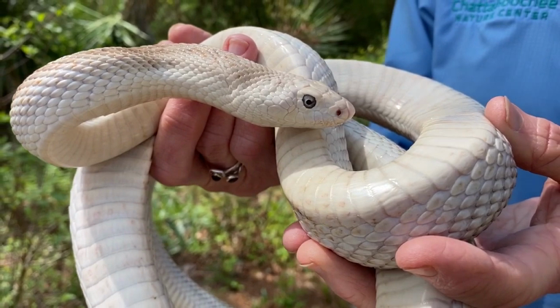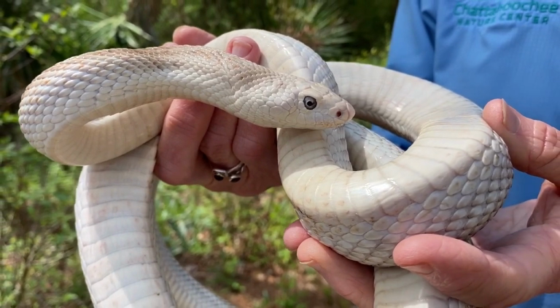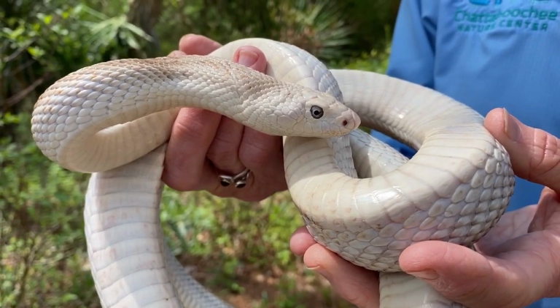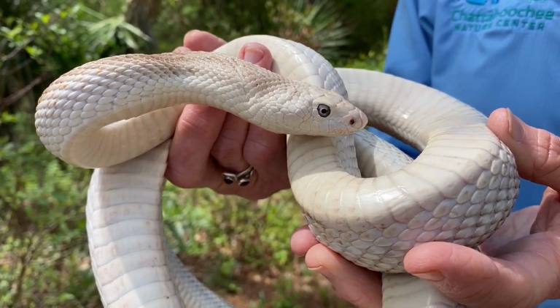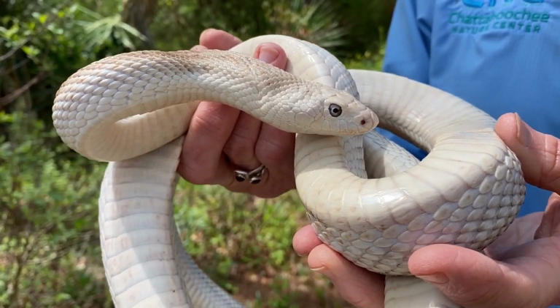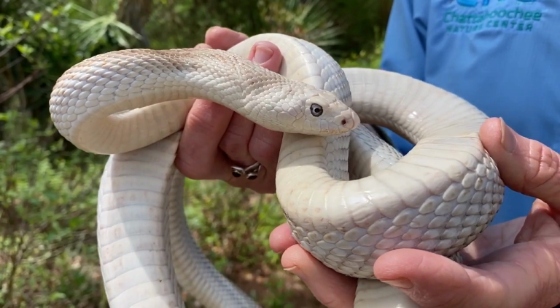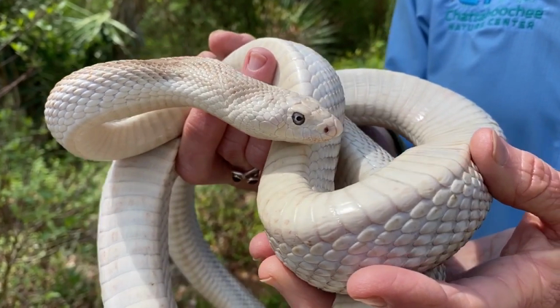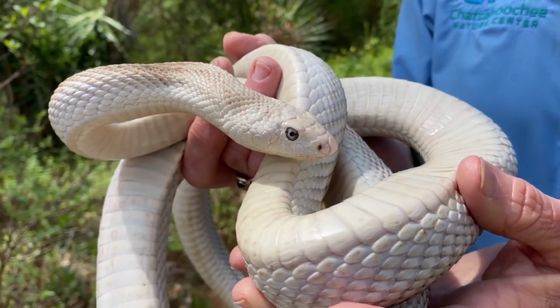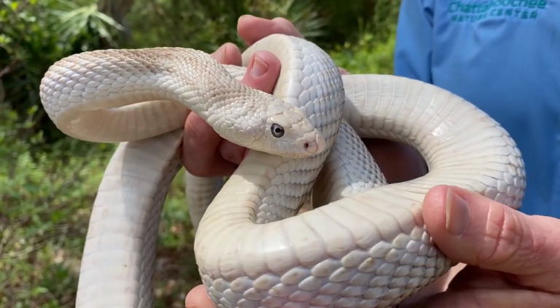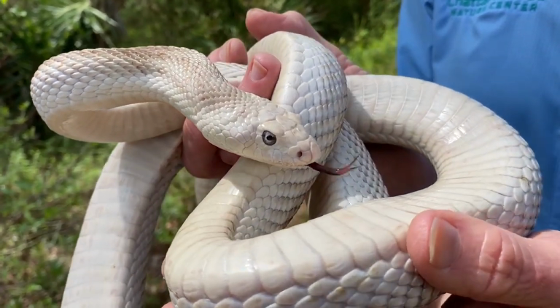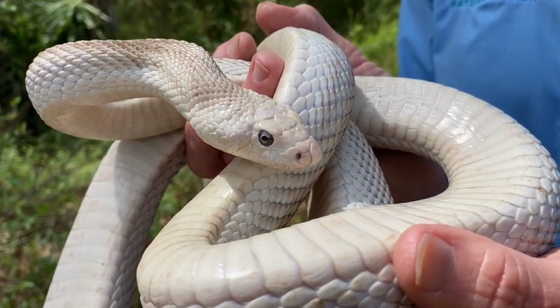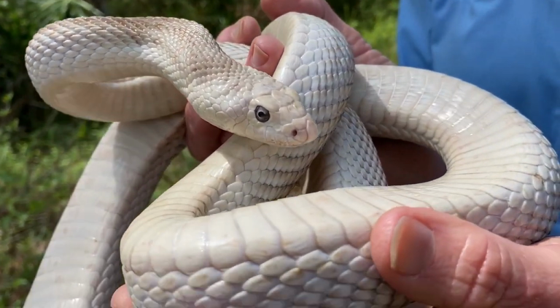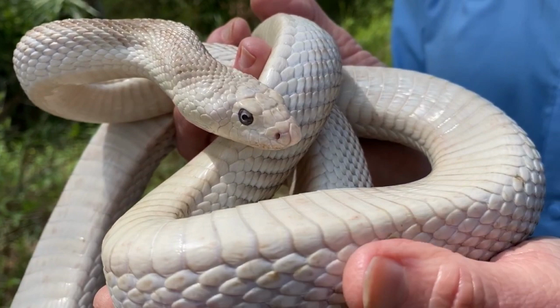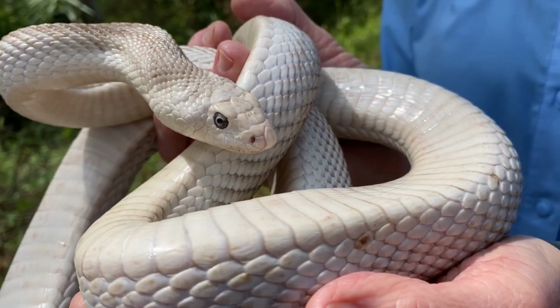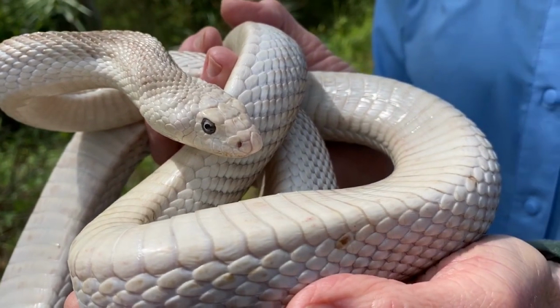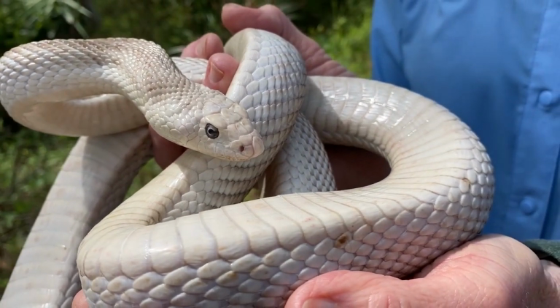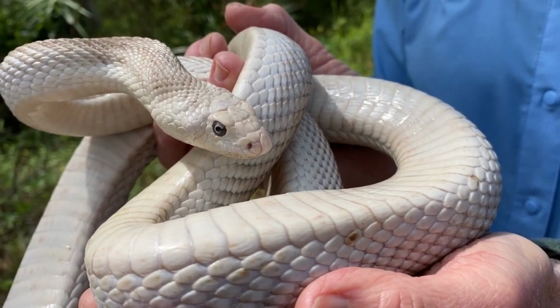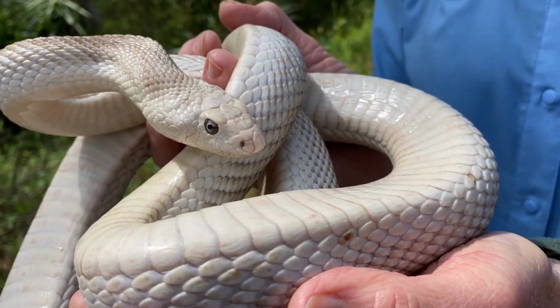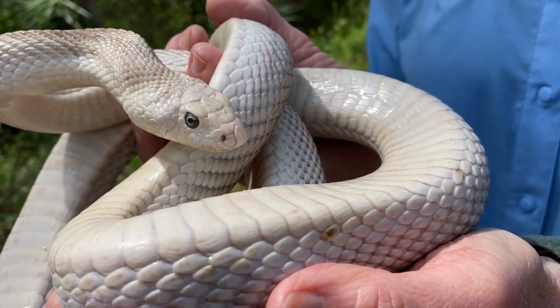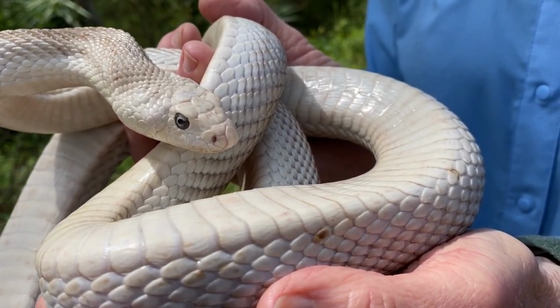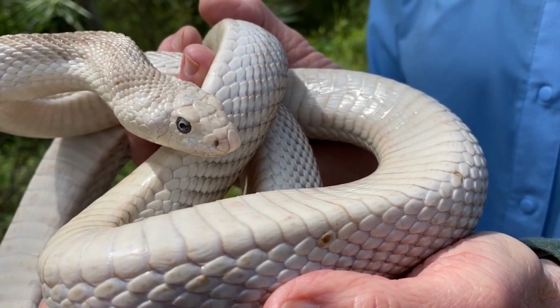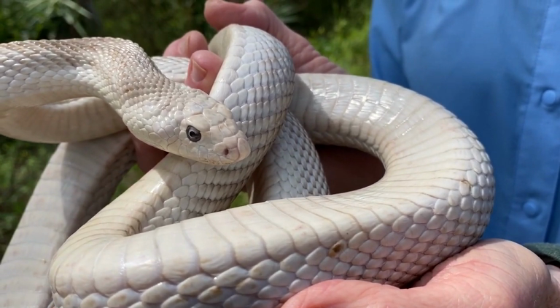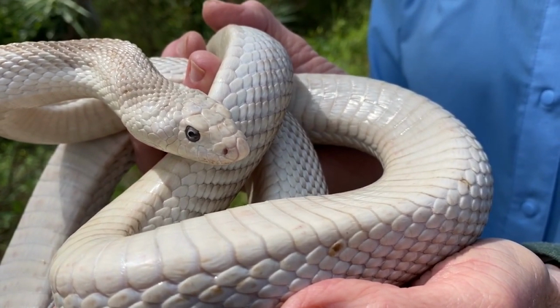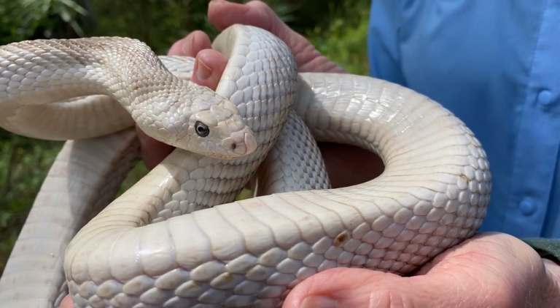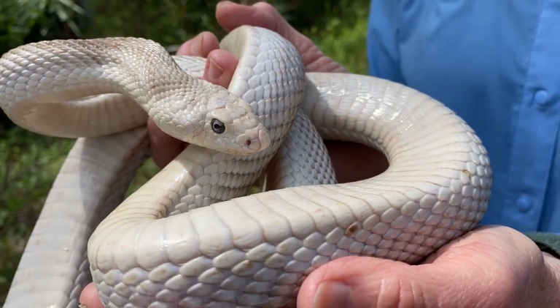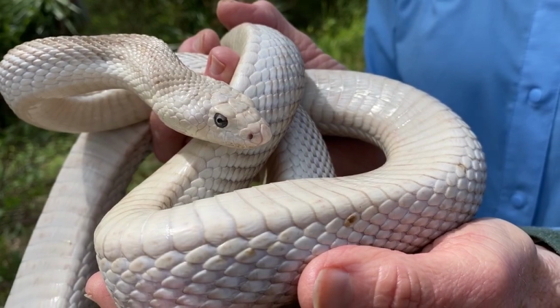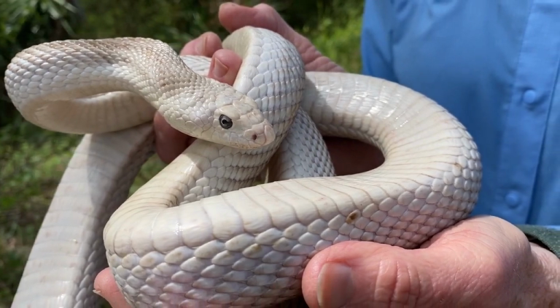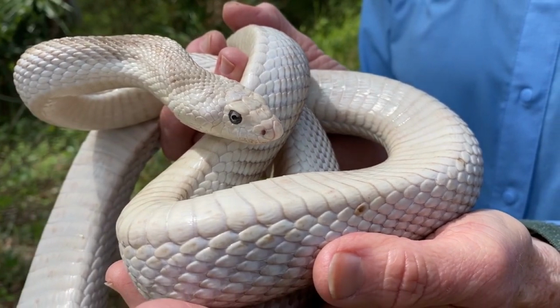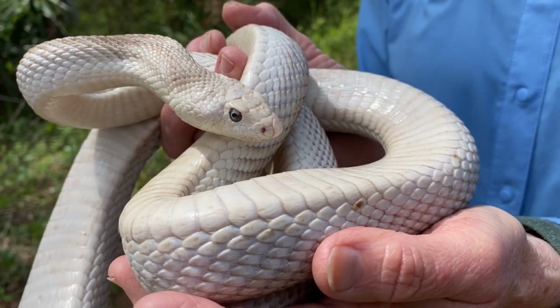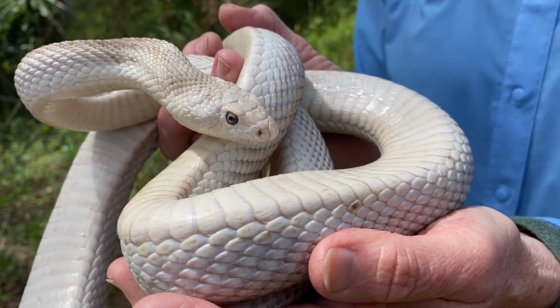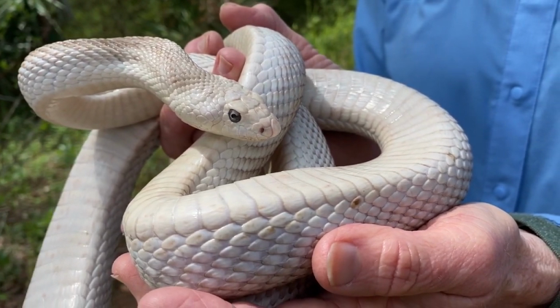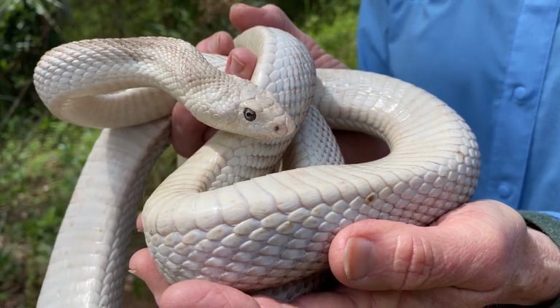You can see a little bit more about this snake — their coloring is a little different. This one looks almost like he's an albino, but he is a Florida pine snake and this is a very natural coloring for him.